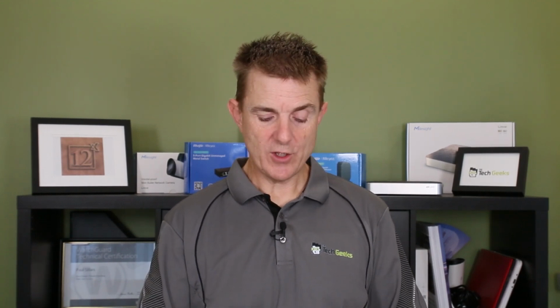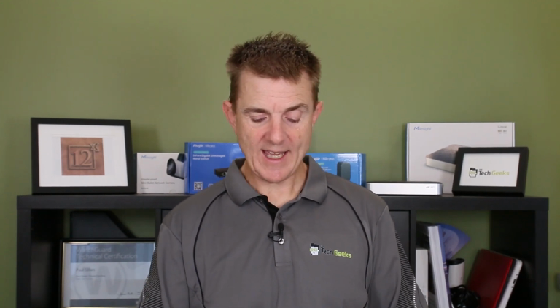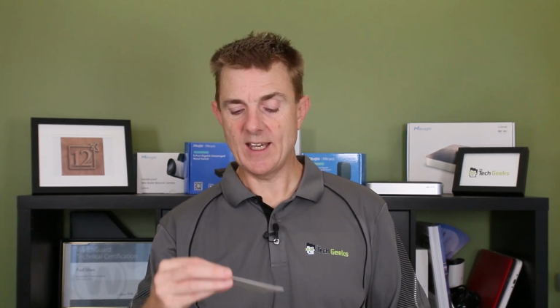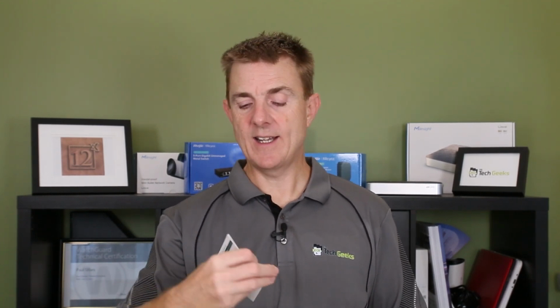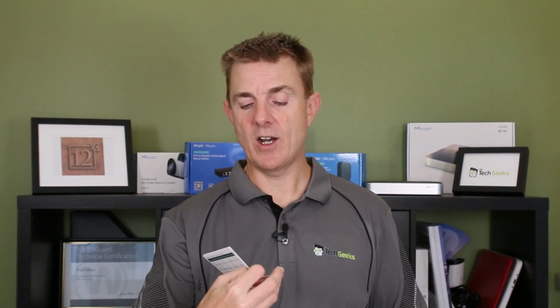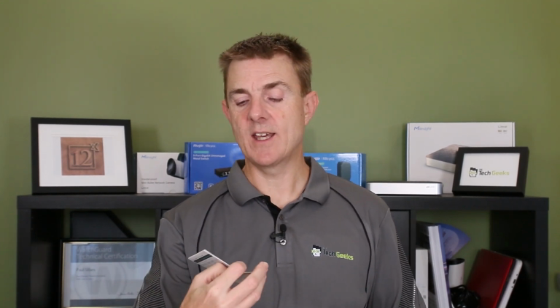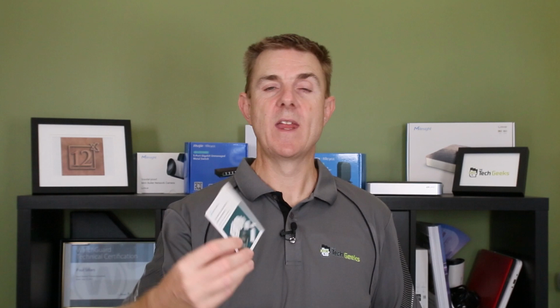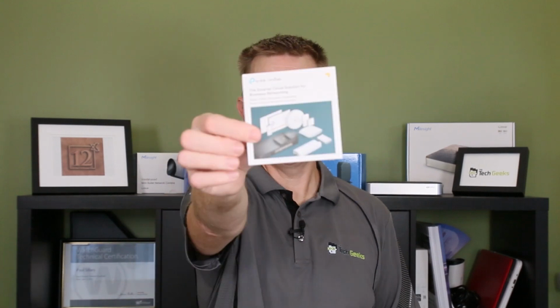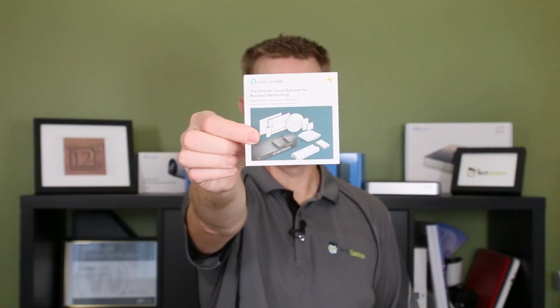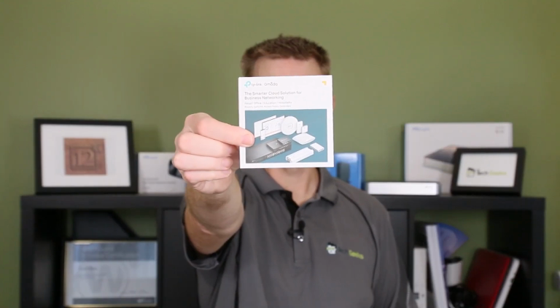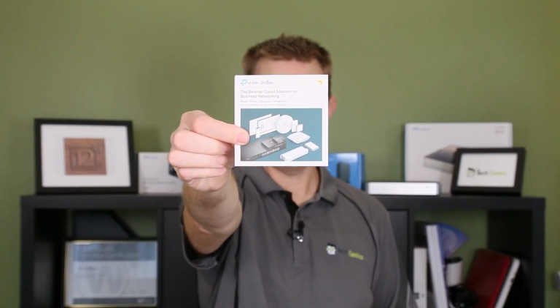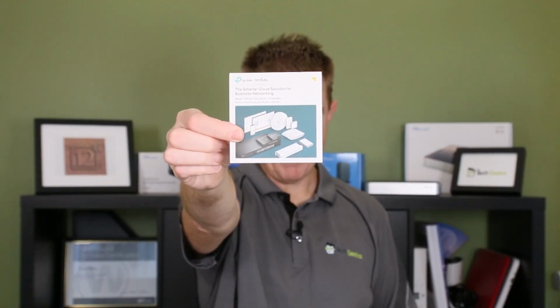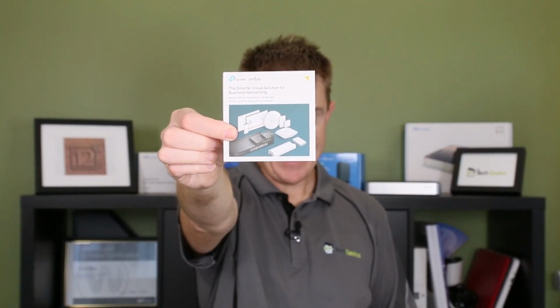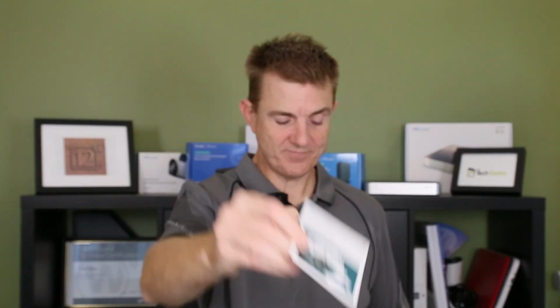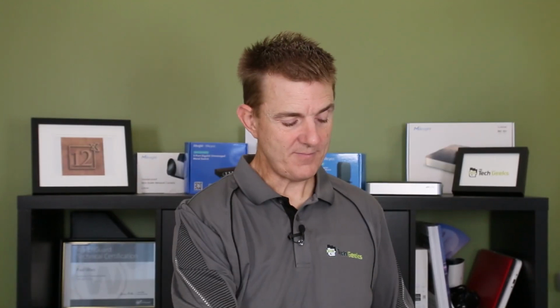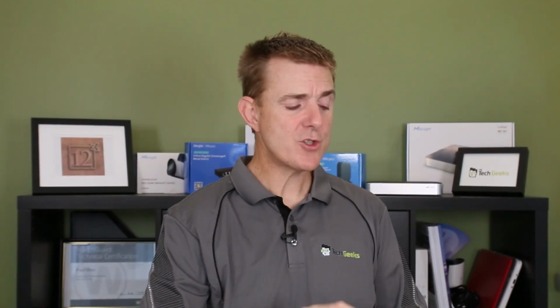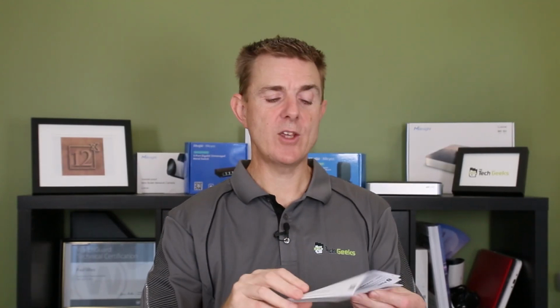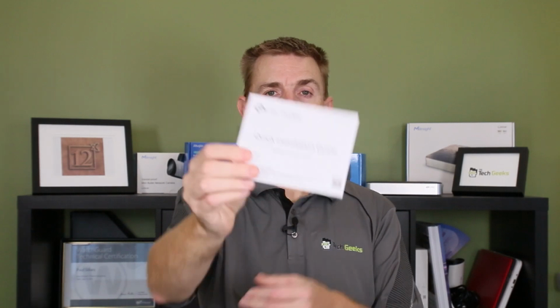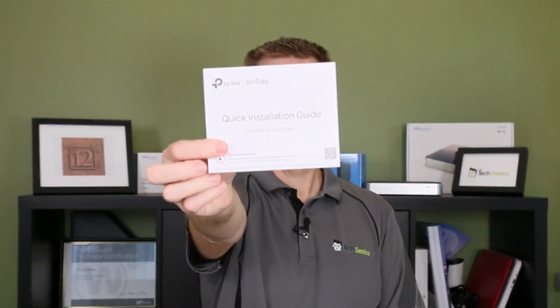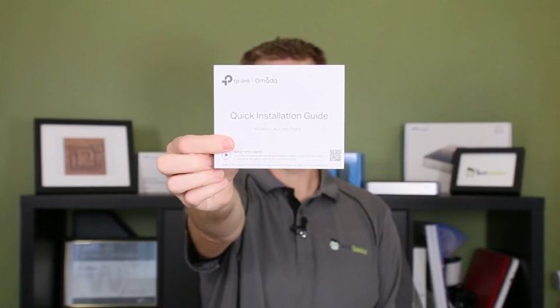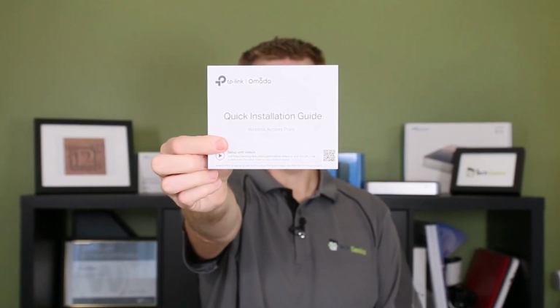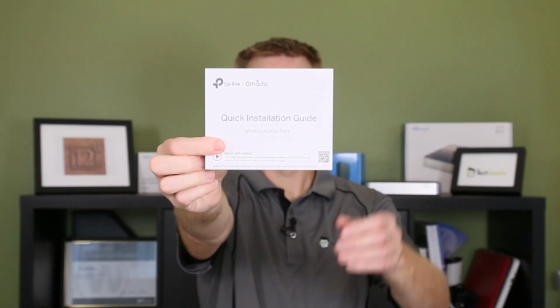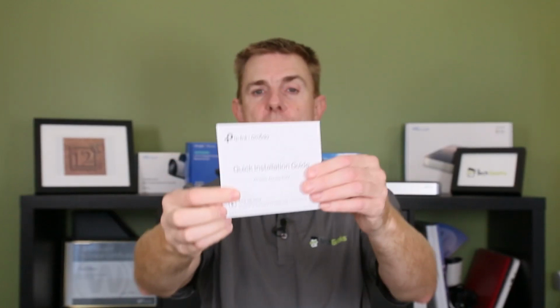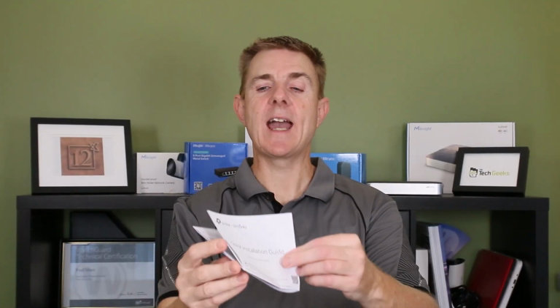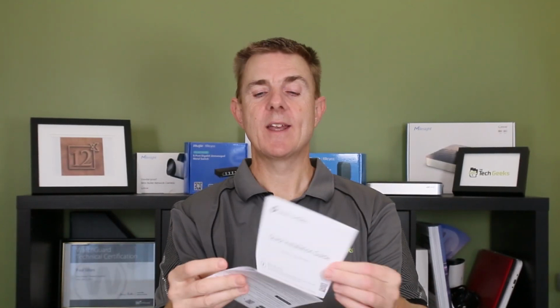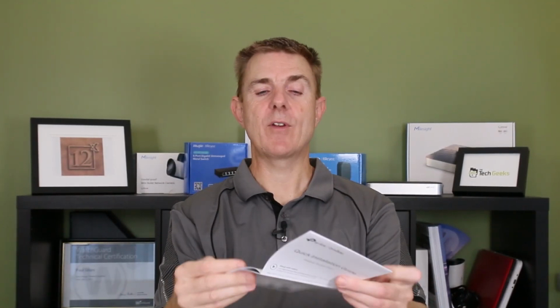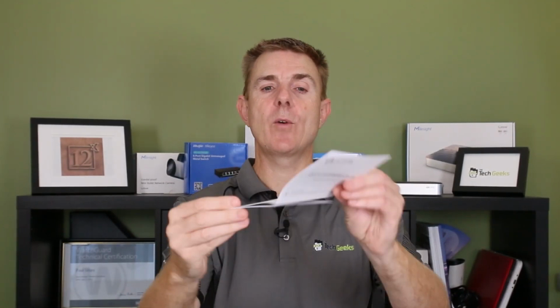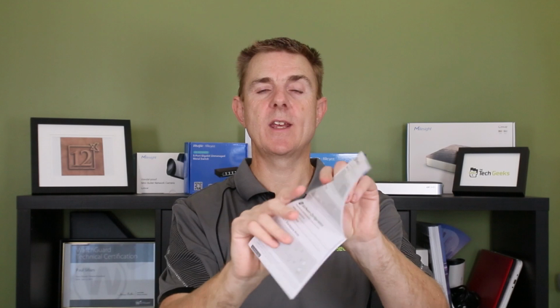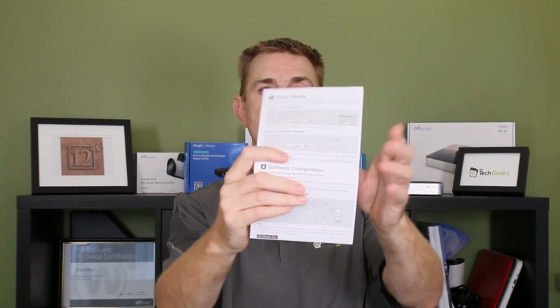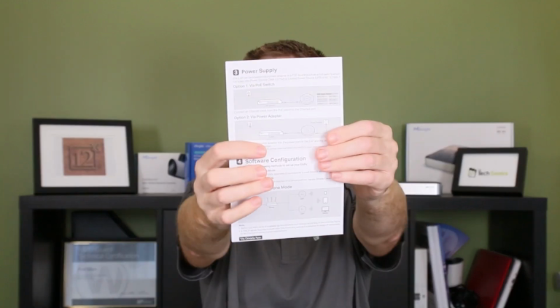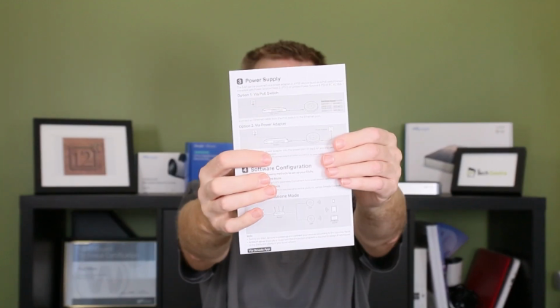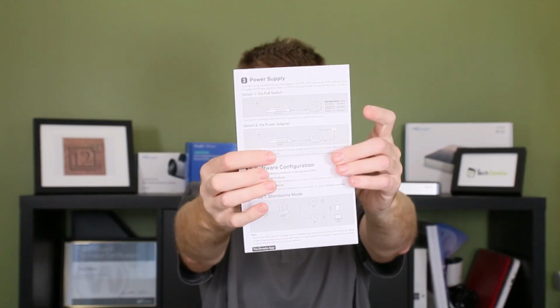You're going to get a little guide here covering all the different things that are part of the Omada range, and you're going to get your quick start guide that walks you through getting the app and everything you need to get plugged in.